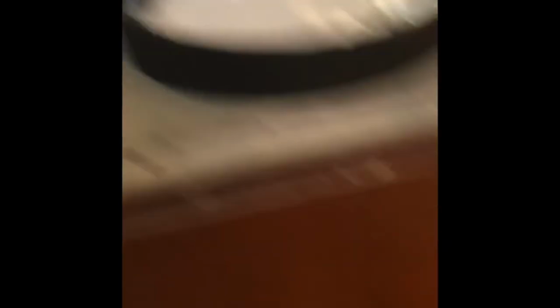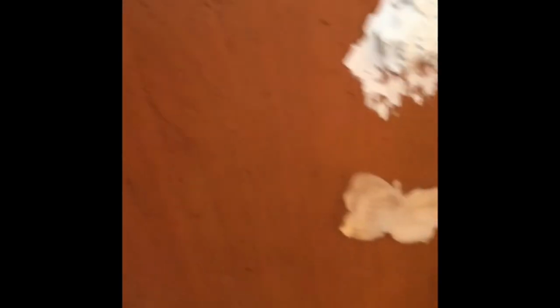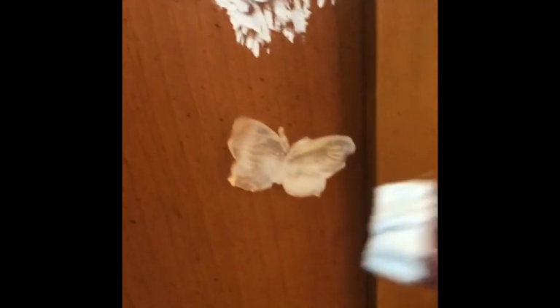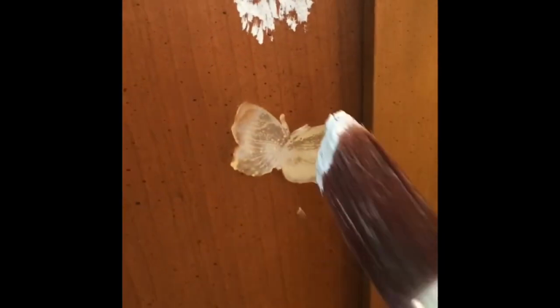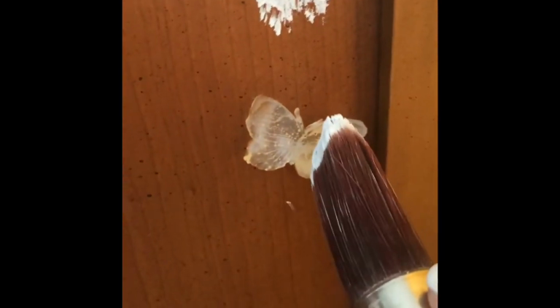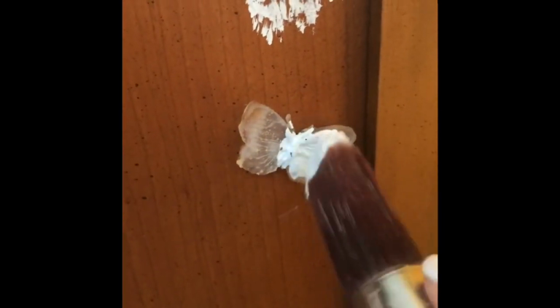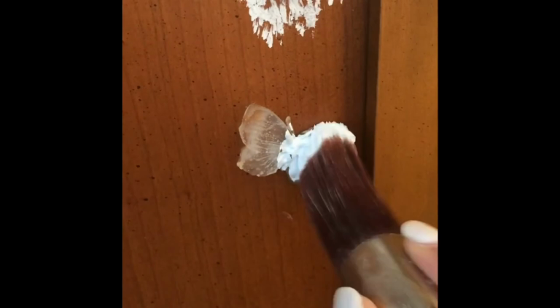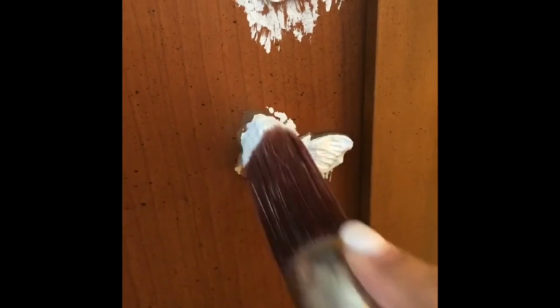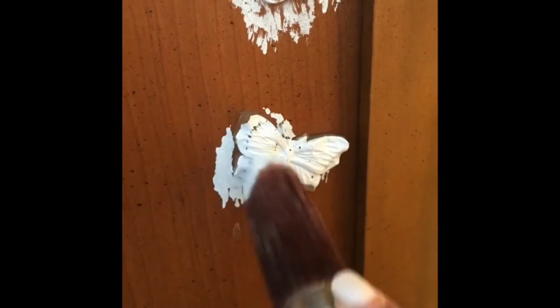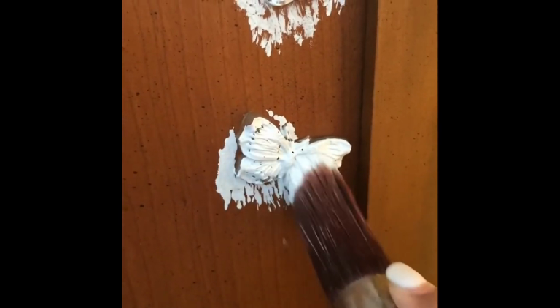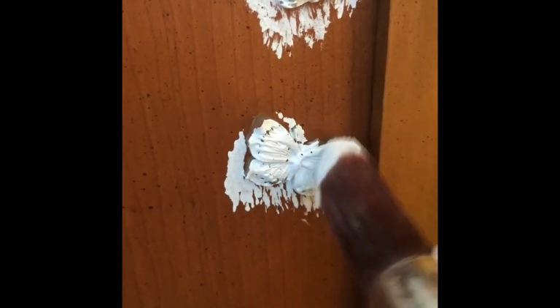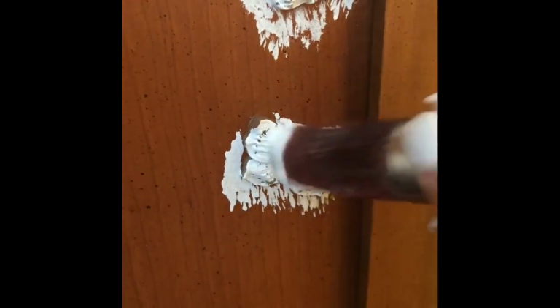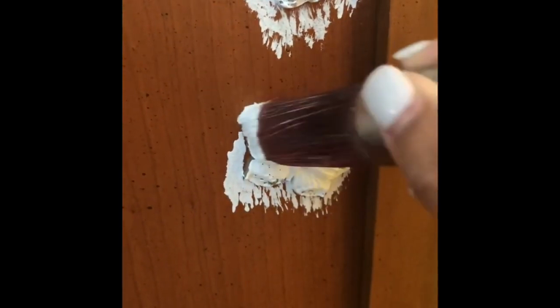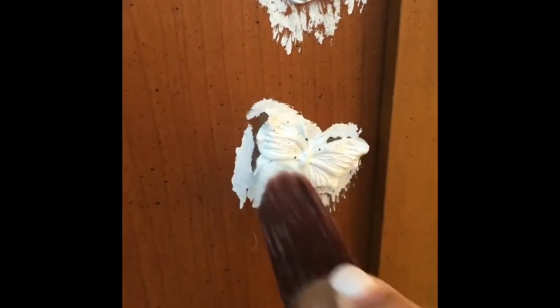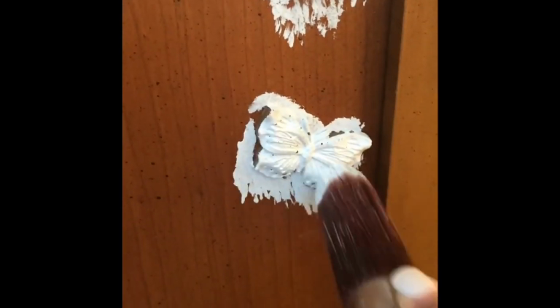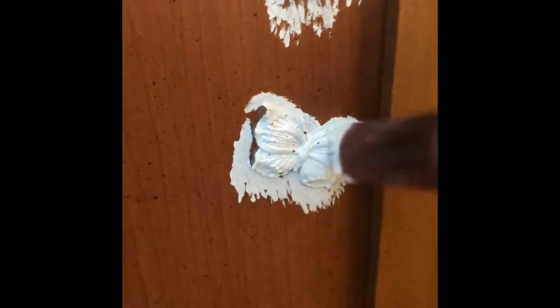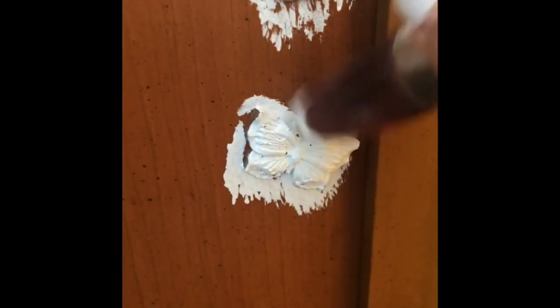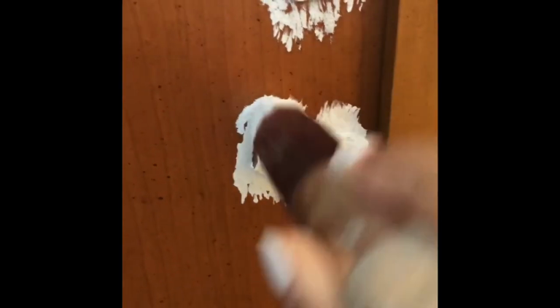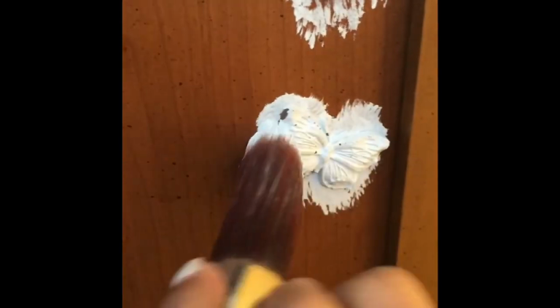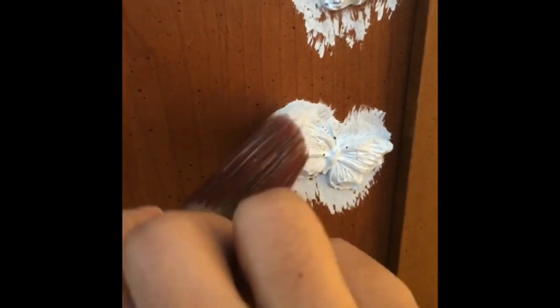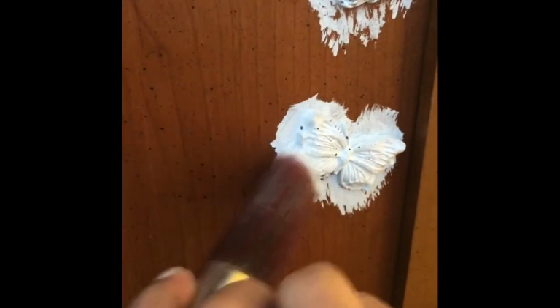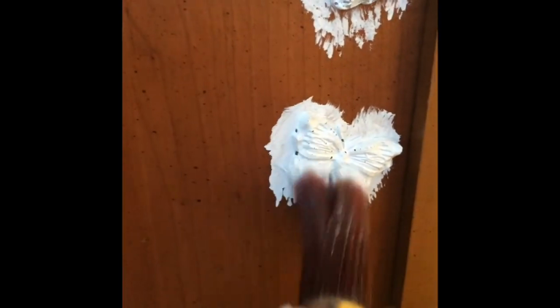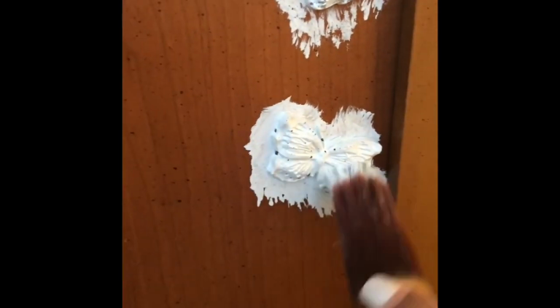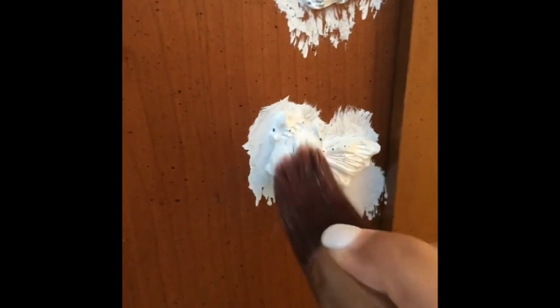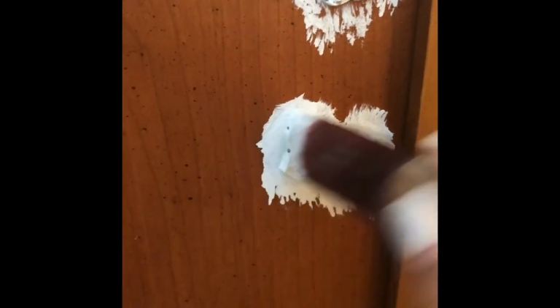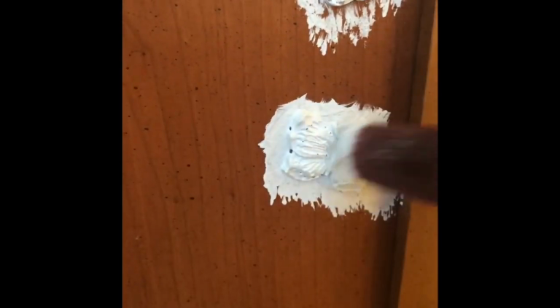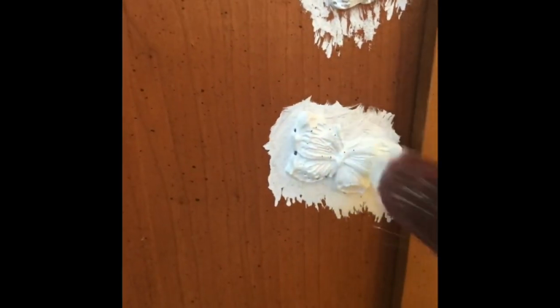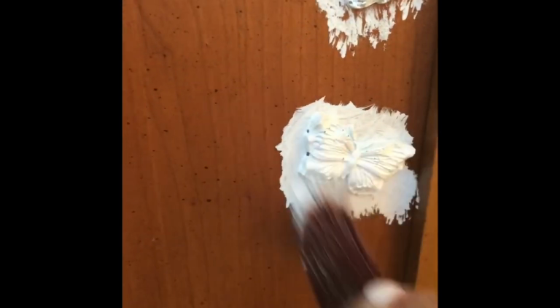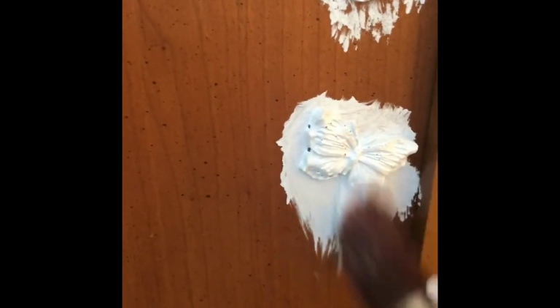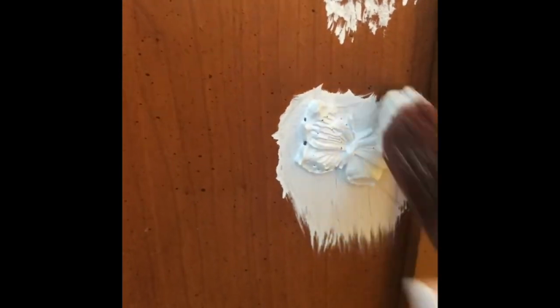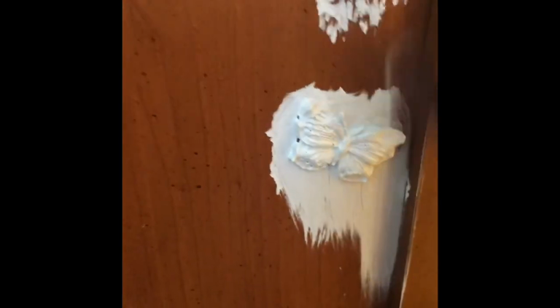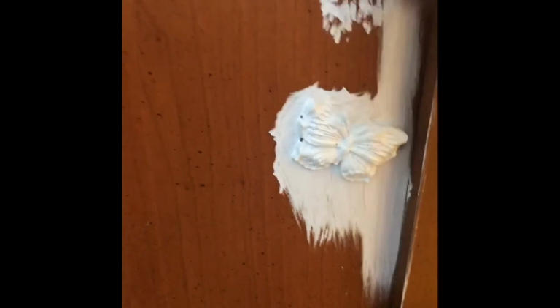Painting time! I'm painting this dresser in Dixie Belle Savannah Mist. I took a tiny bit of paint on my brush and stippled it around the mold so that the mold is completely covered in paint. You can use any color and paint it the same way.